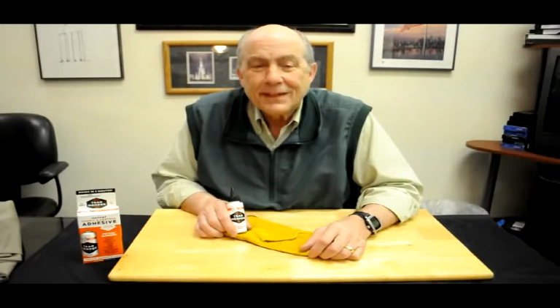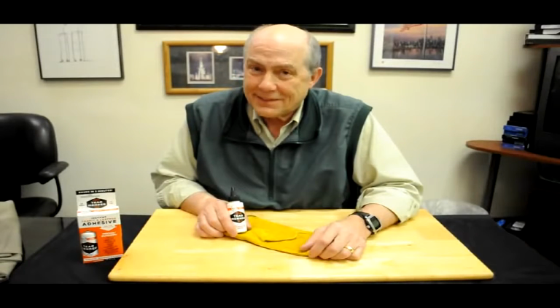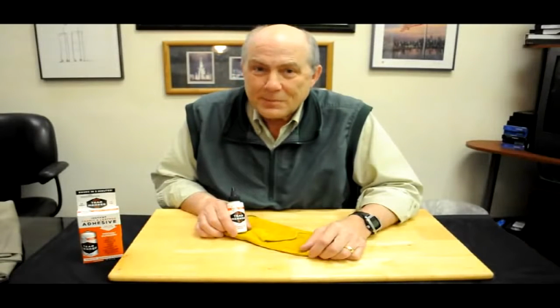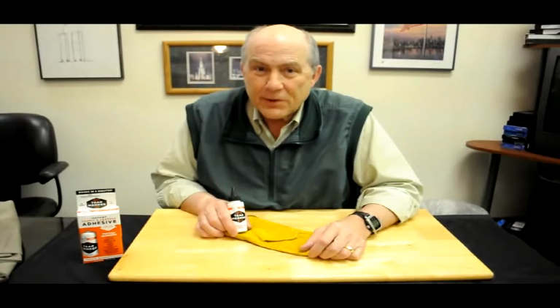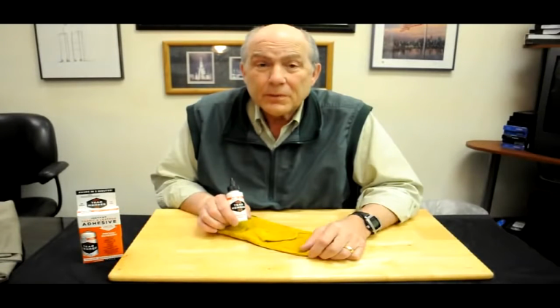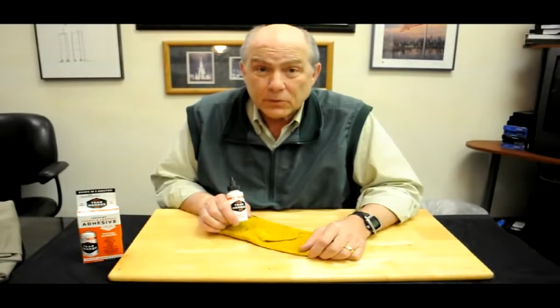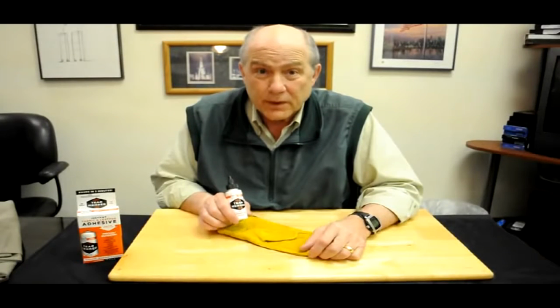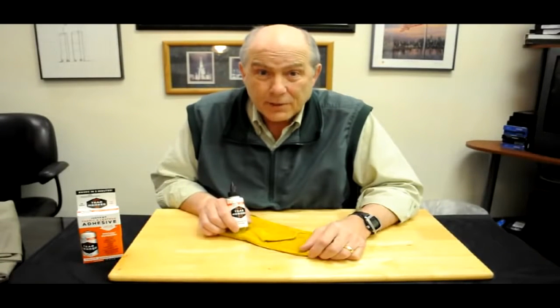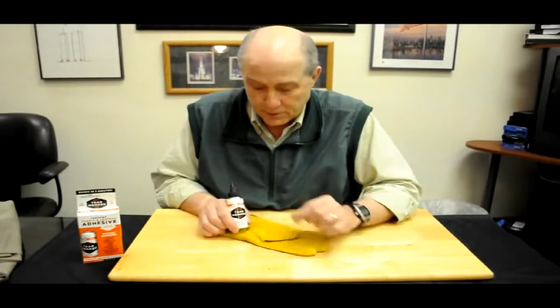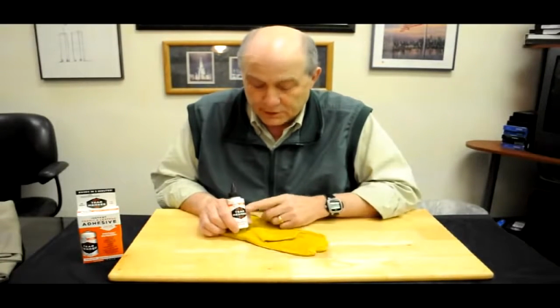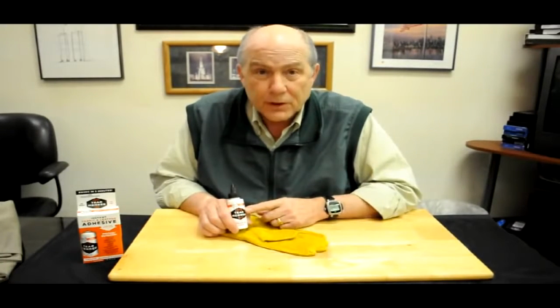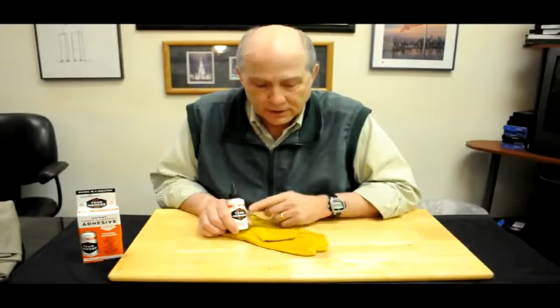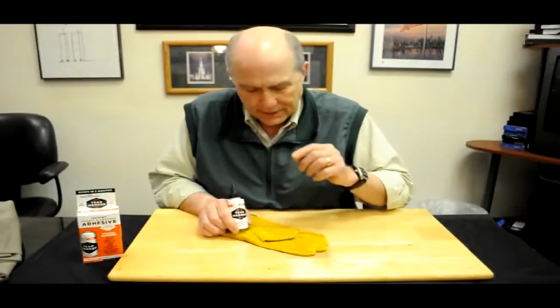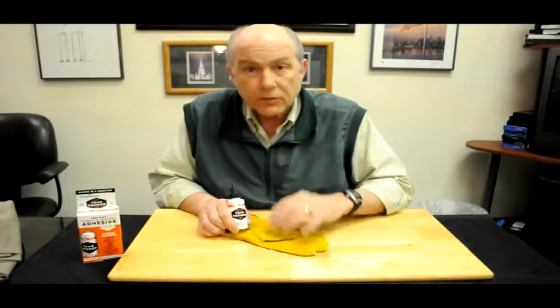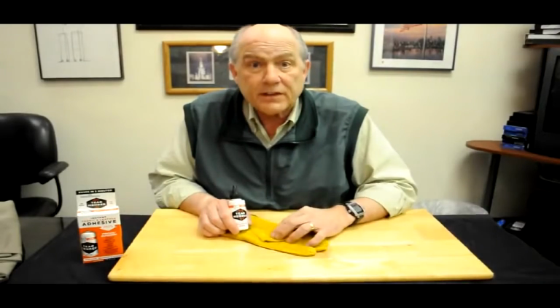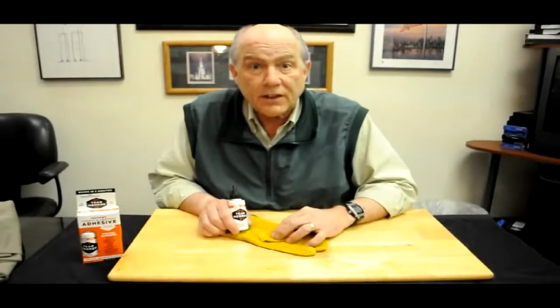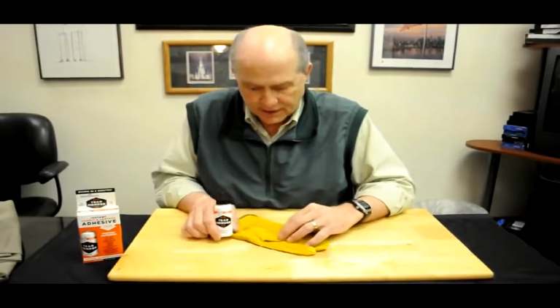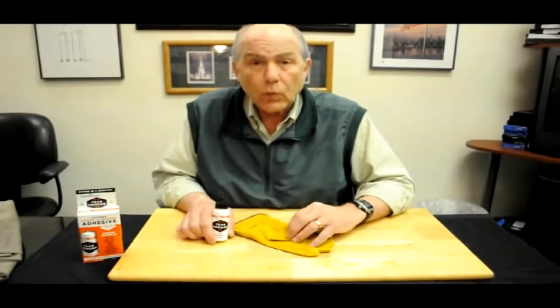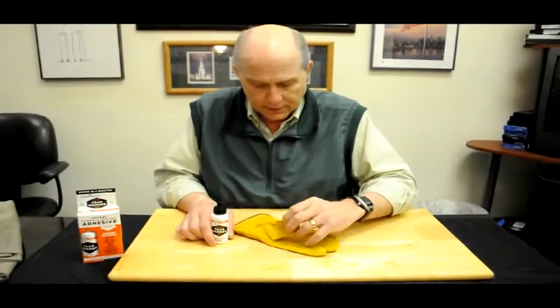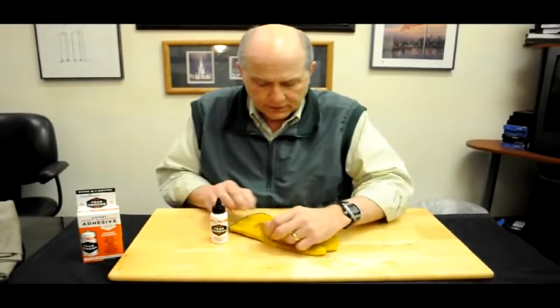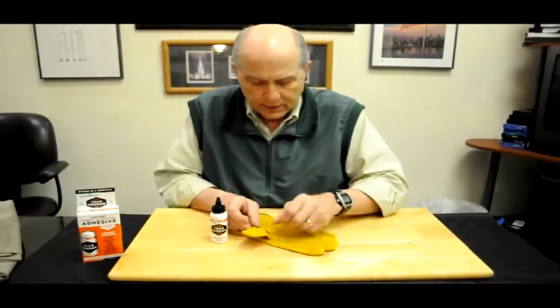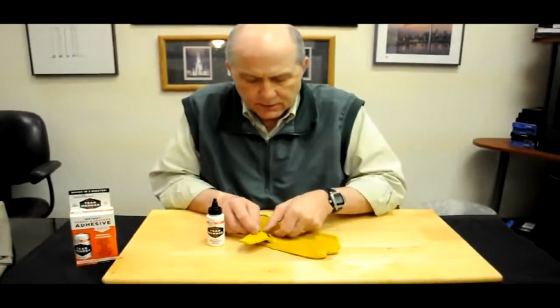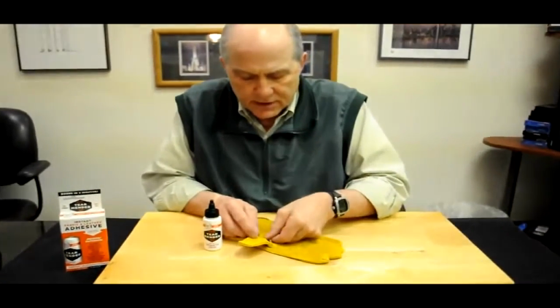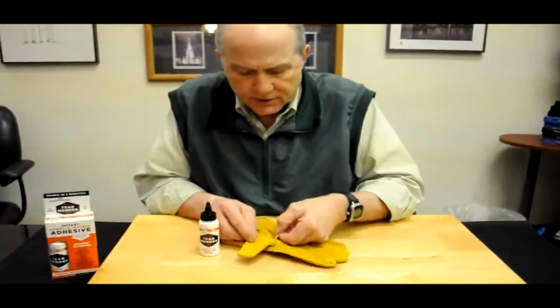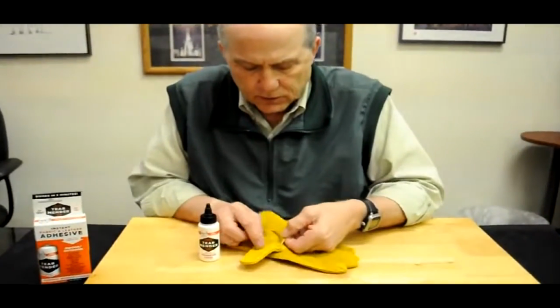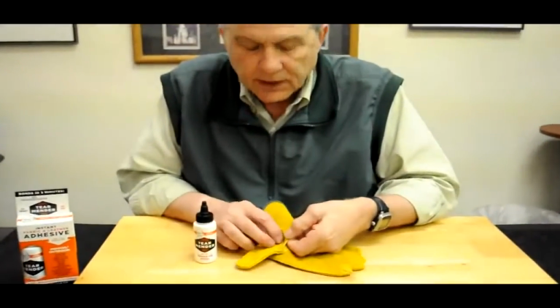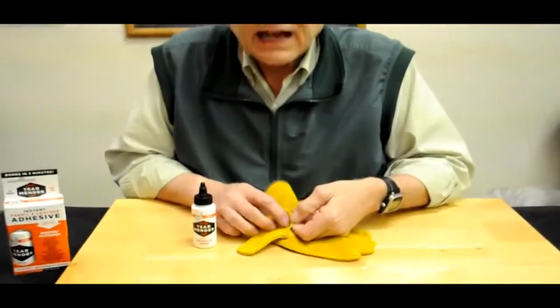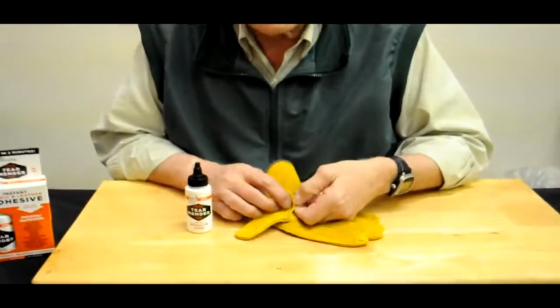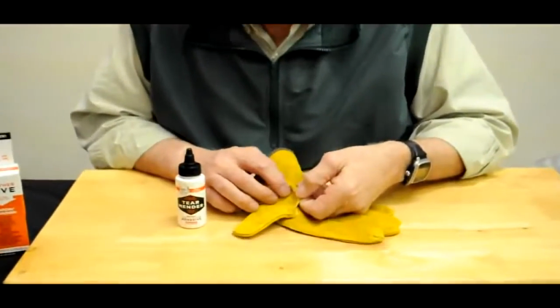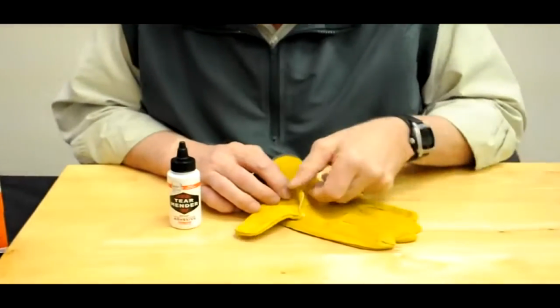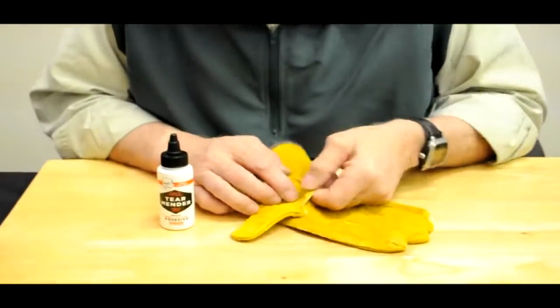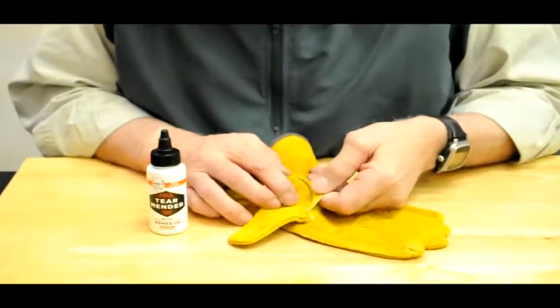We're with Tear Mender, Bish's Original, and we're fixing gloves today — work gloves. Here the stitching has let loose on the reinforced area of this work glove.